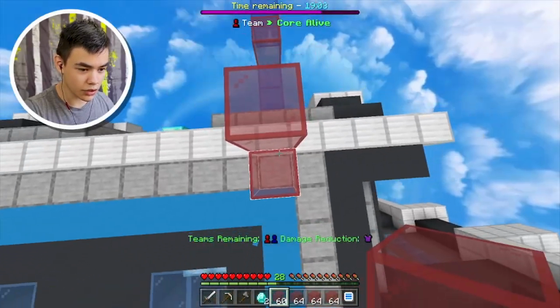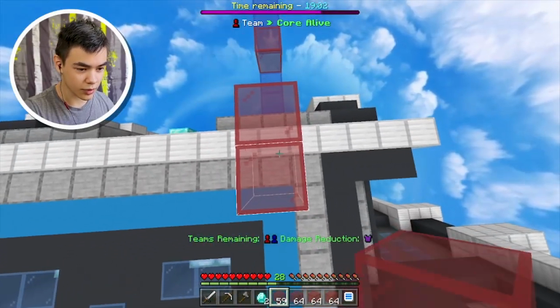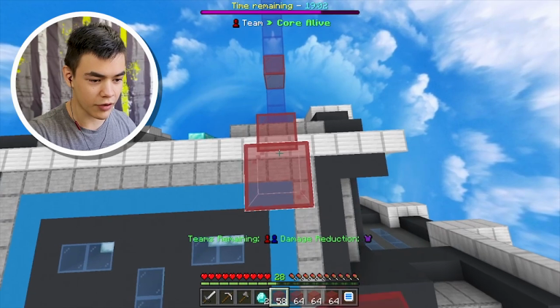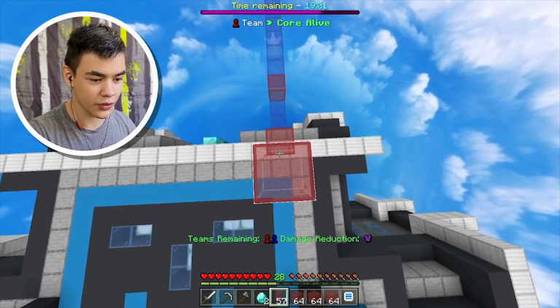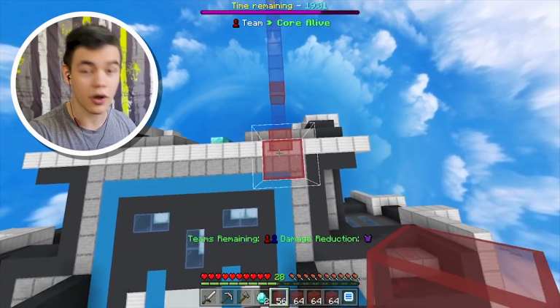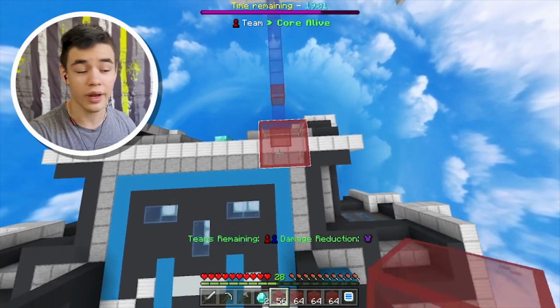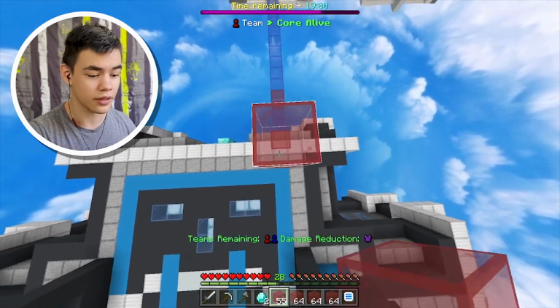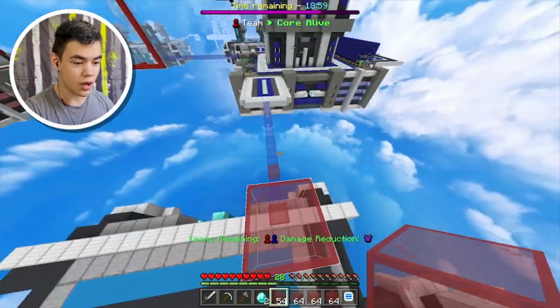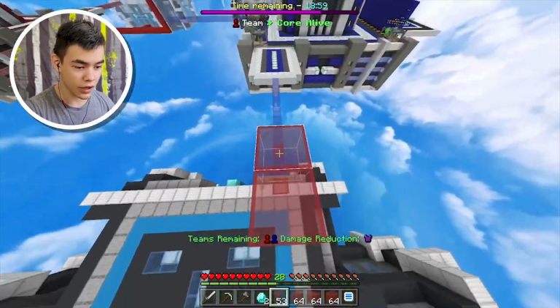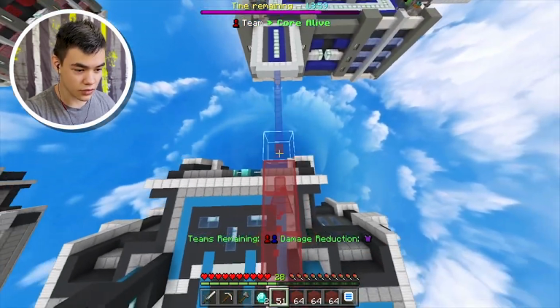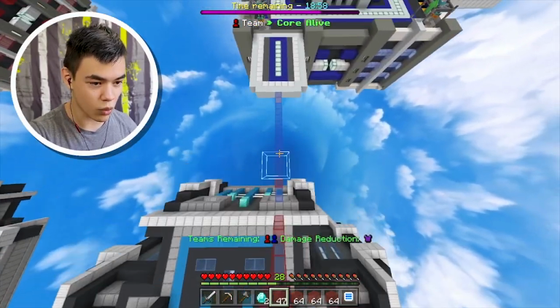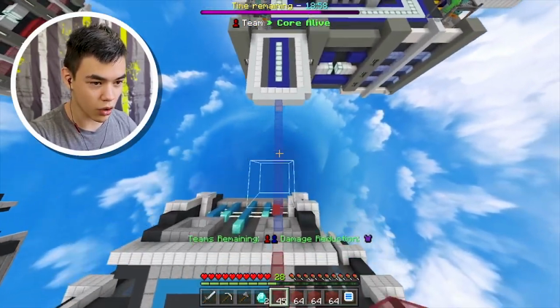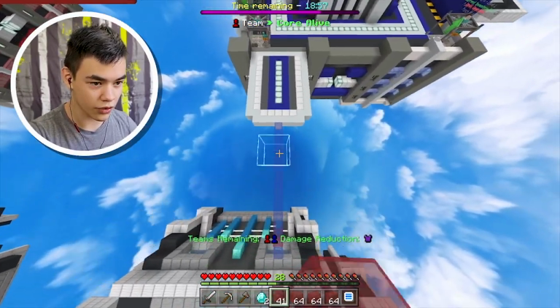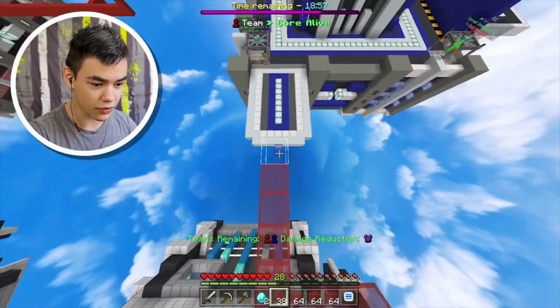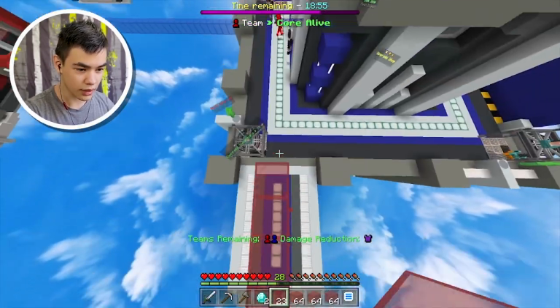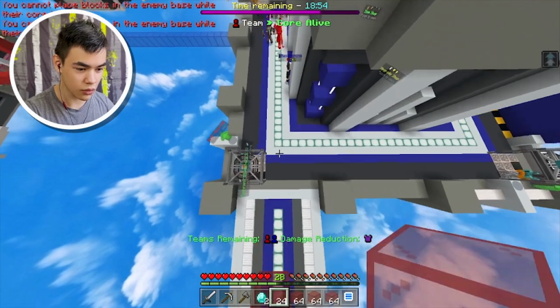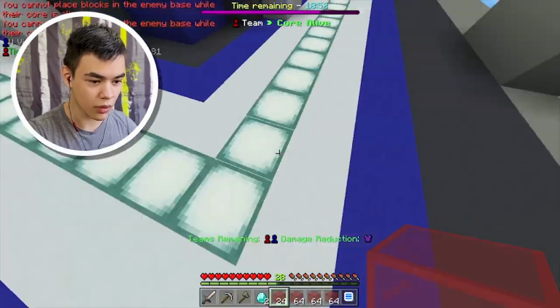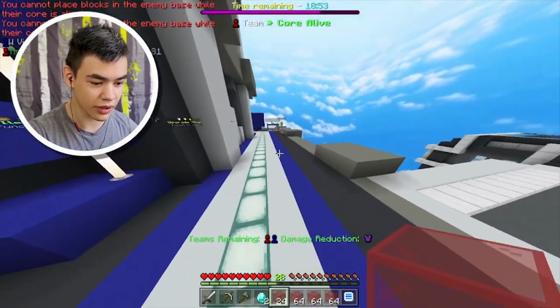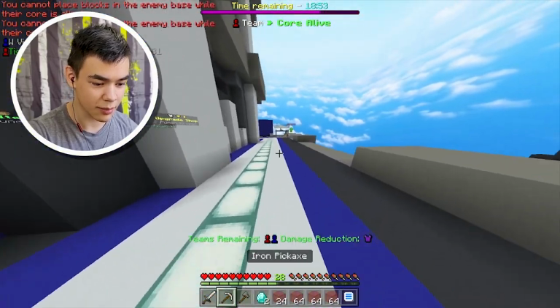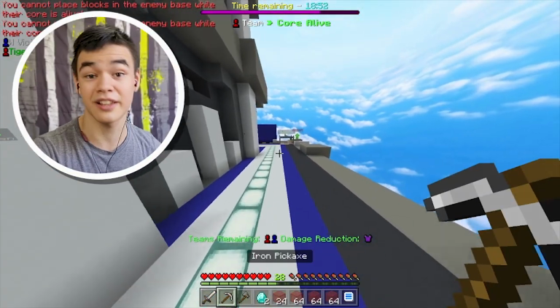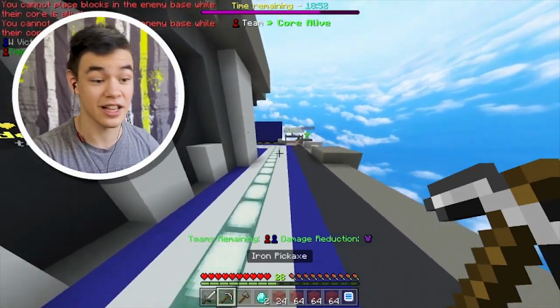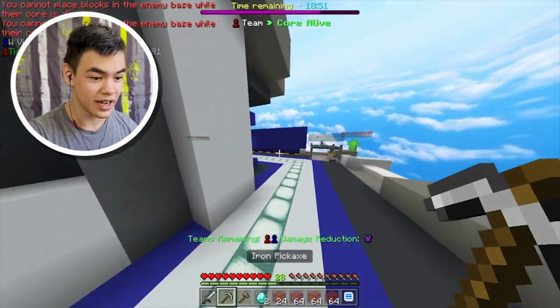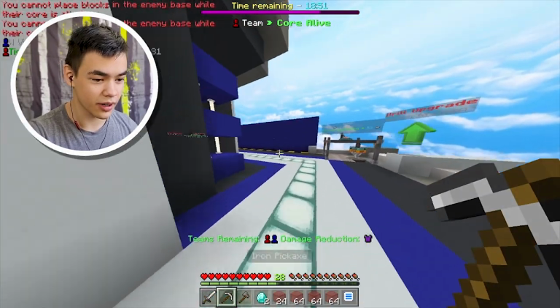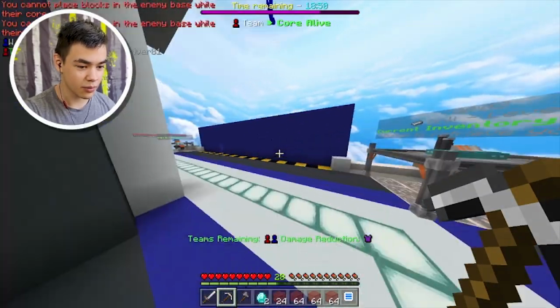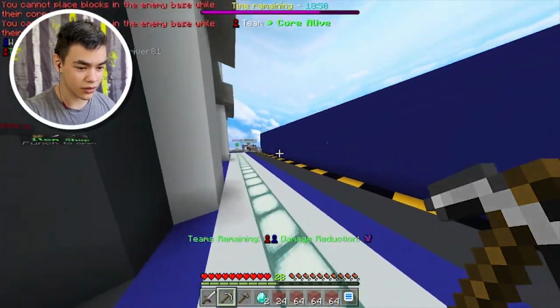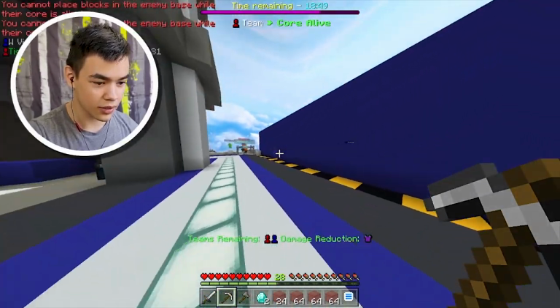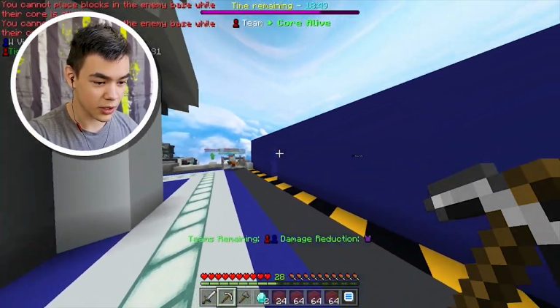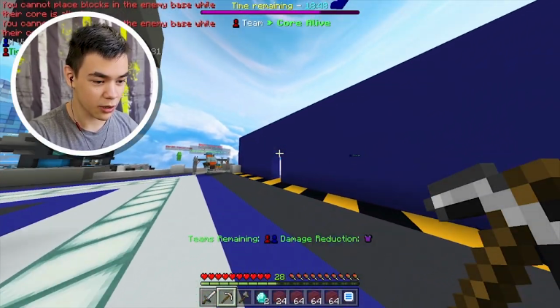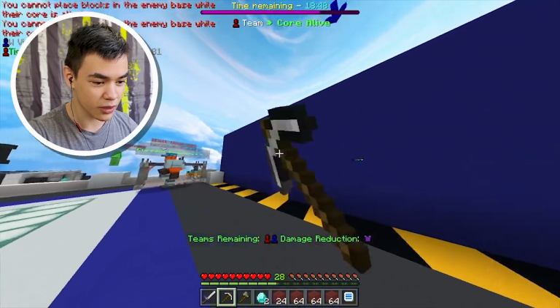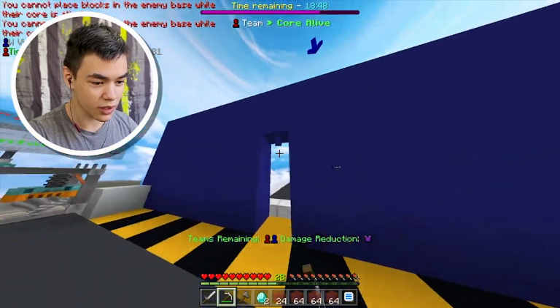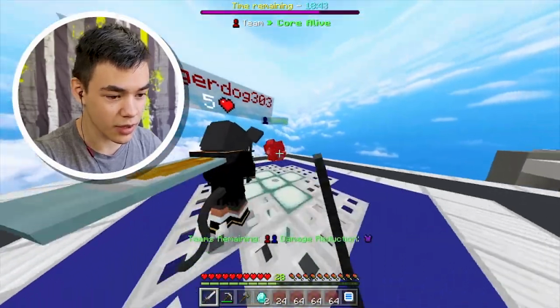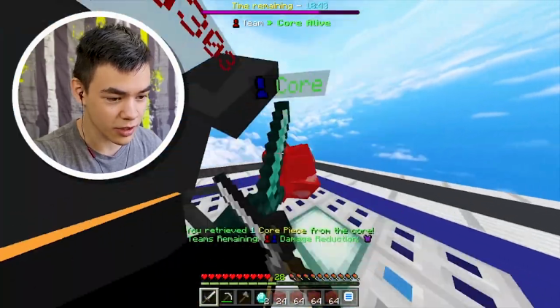I want to try something - if I build up all the way like this, I wonder if I can just walk over their defenses. Okay, it's not possible. I gotta run. We're doing it! Our teammate's here. Can we all just push this core off?